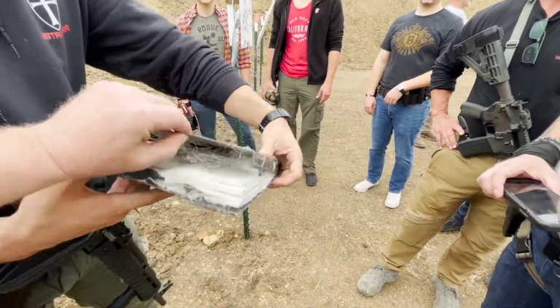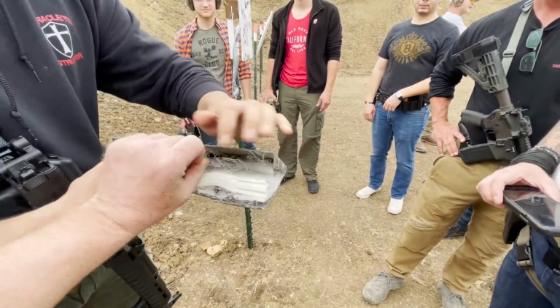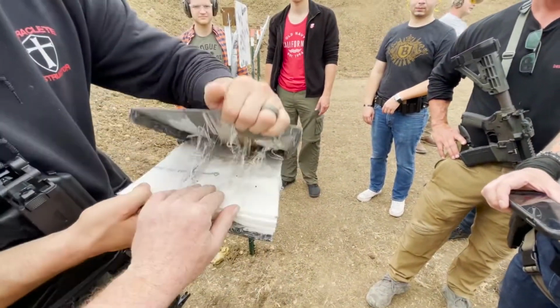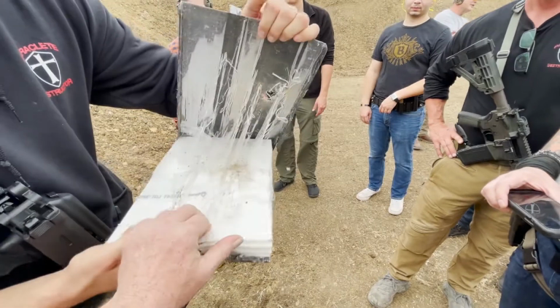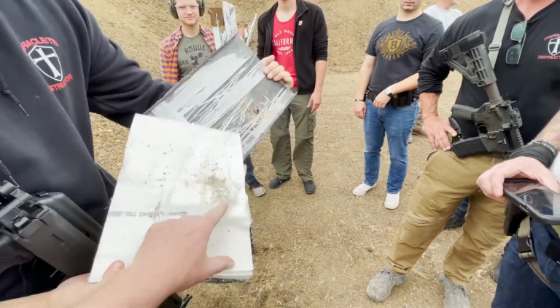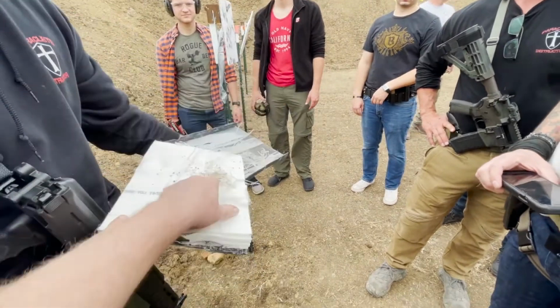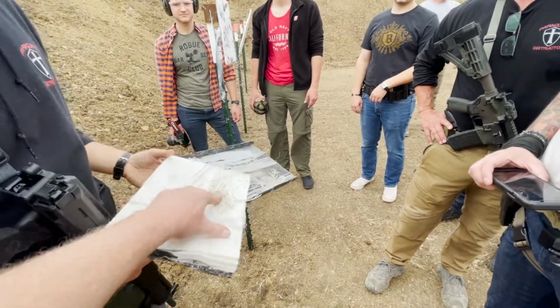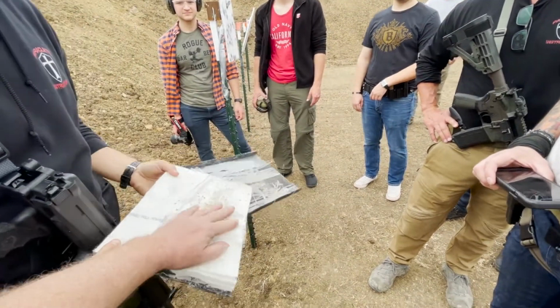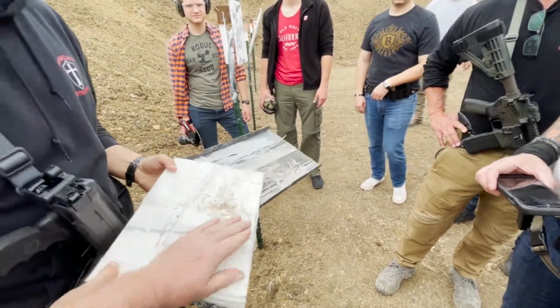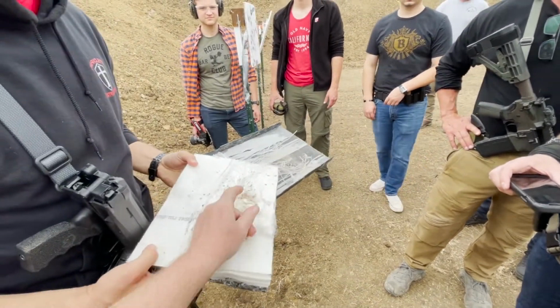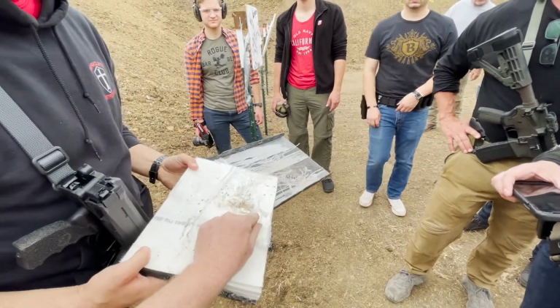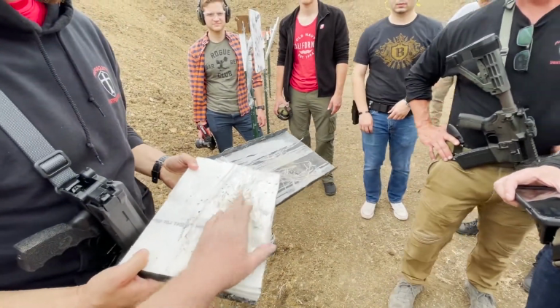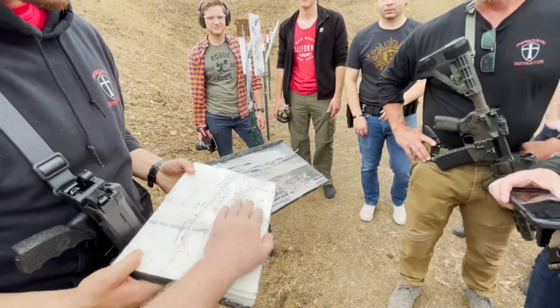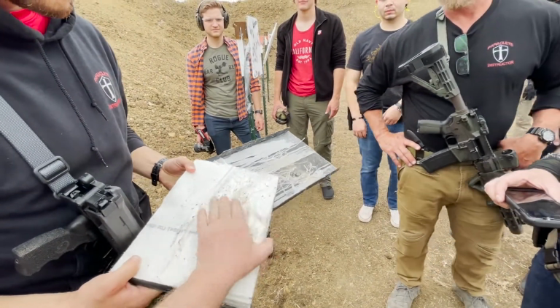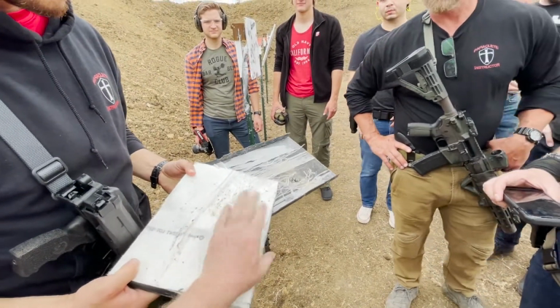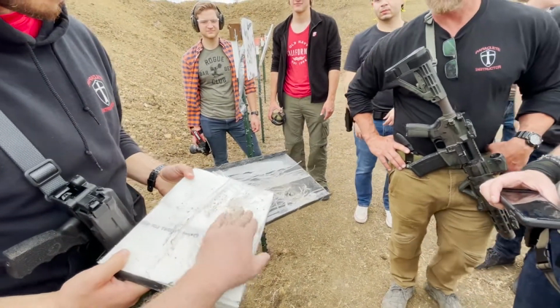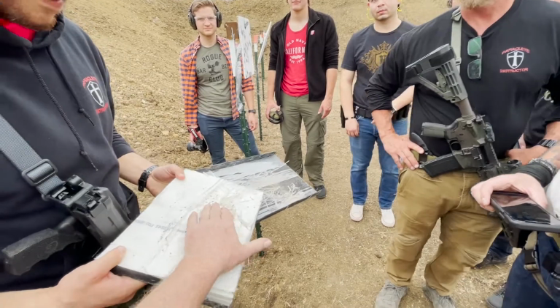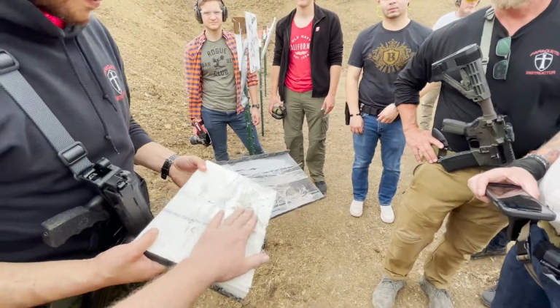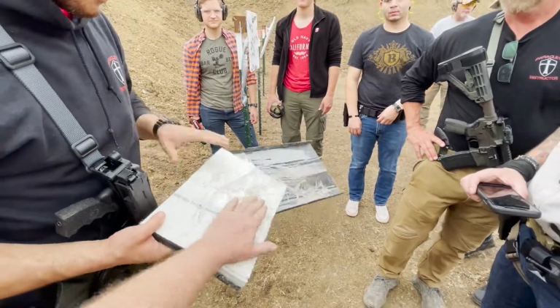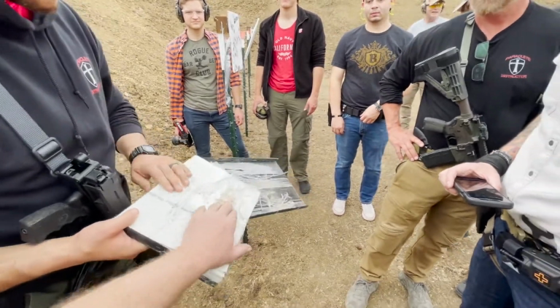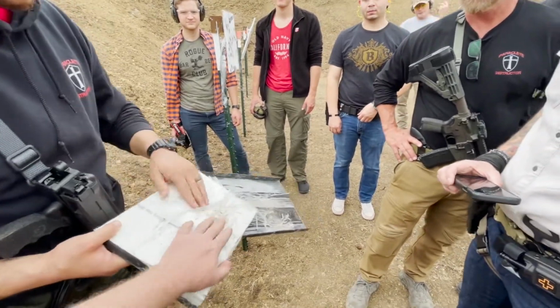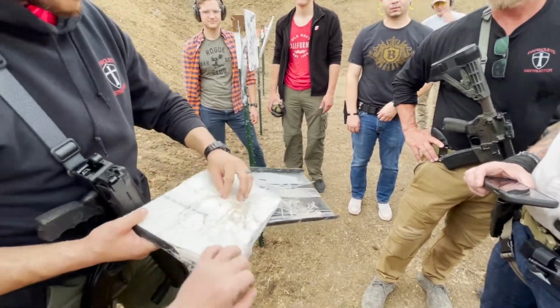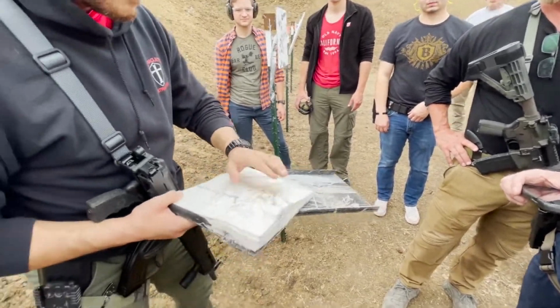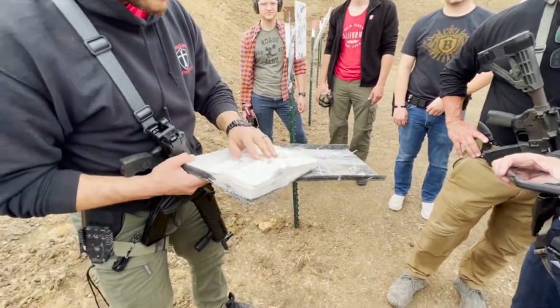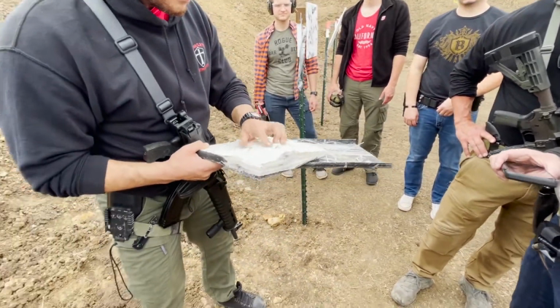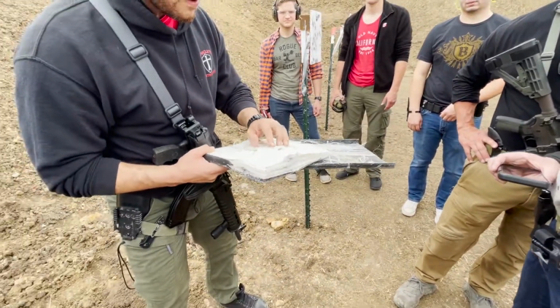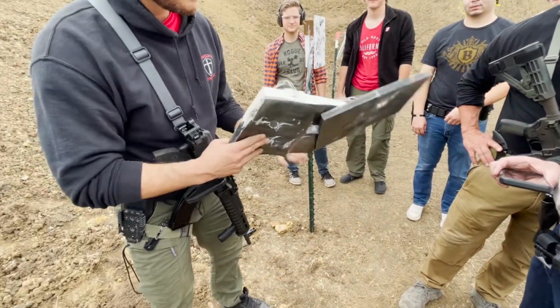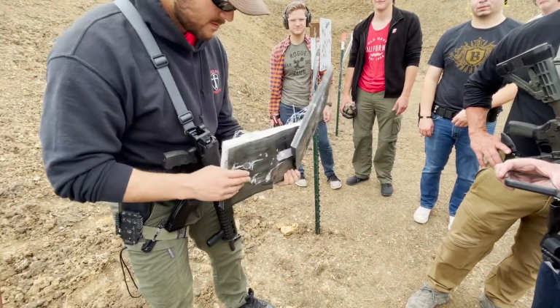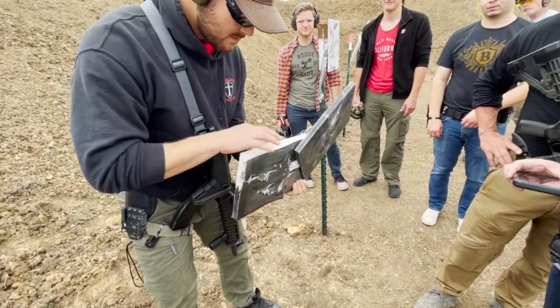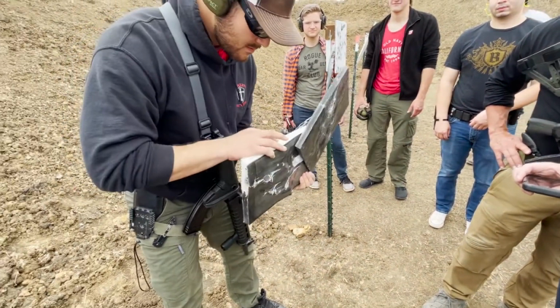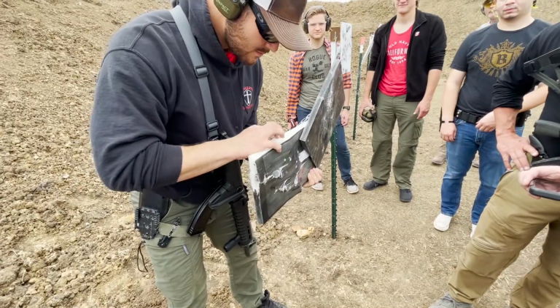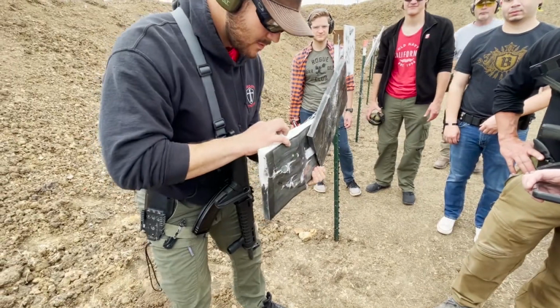What you got to do is peel this back. See right here? That, my friends, is zero penetration right there. See that? We got nothing. Wow.